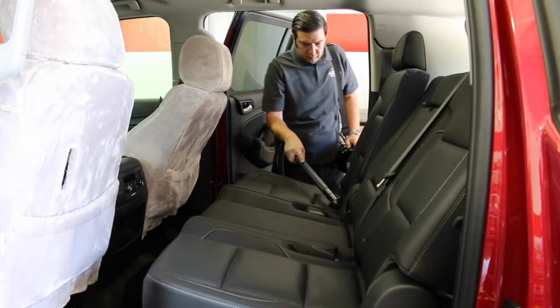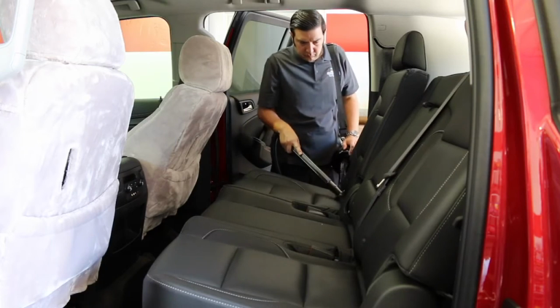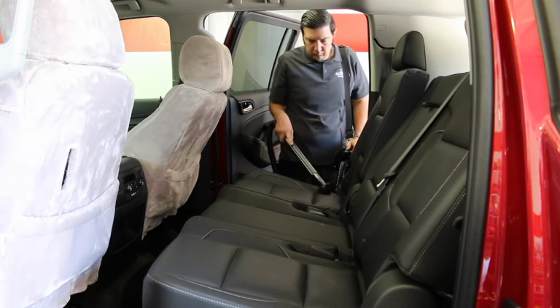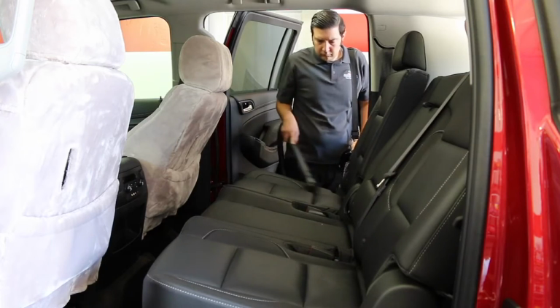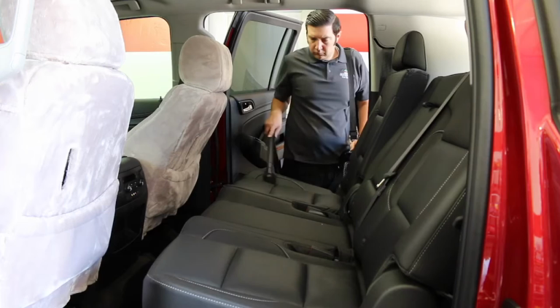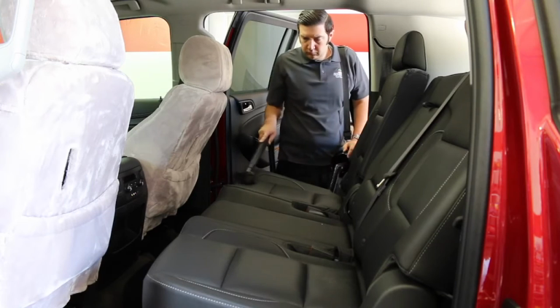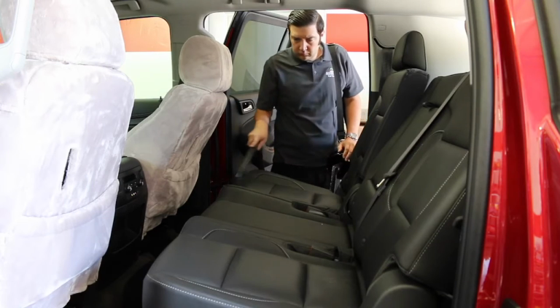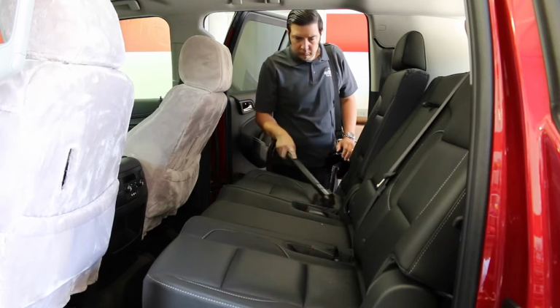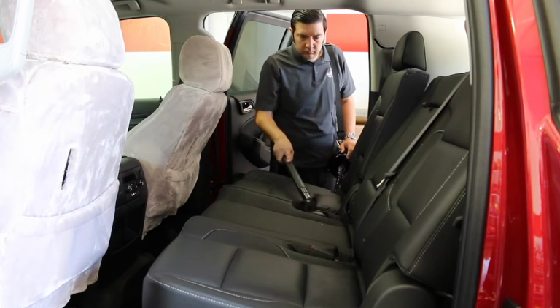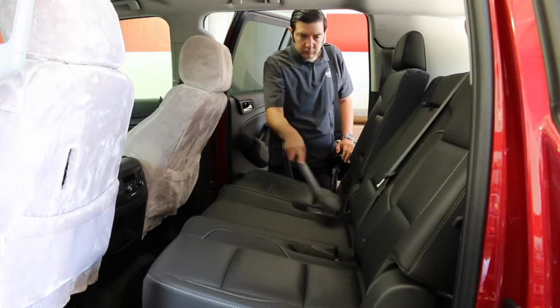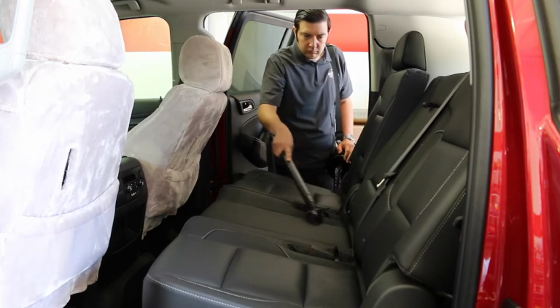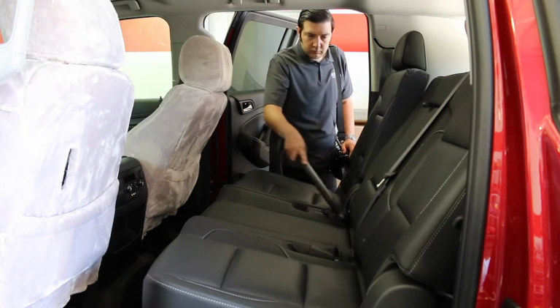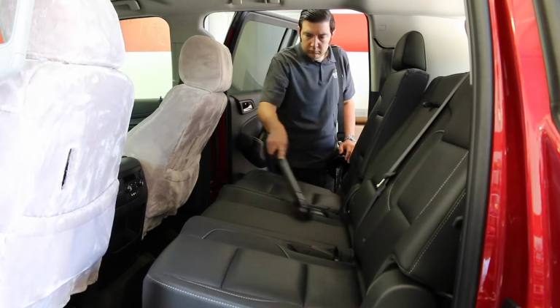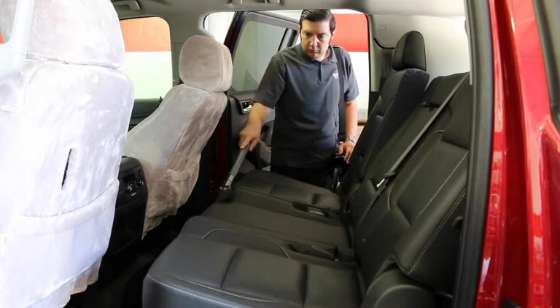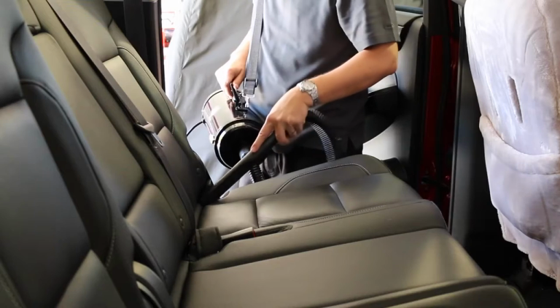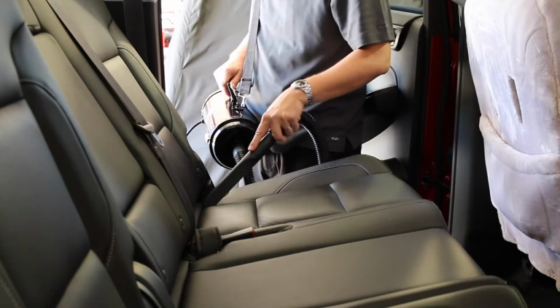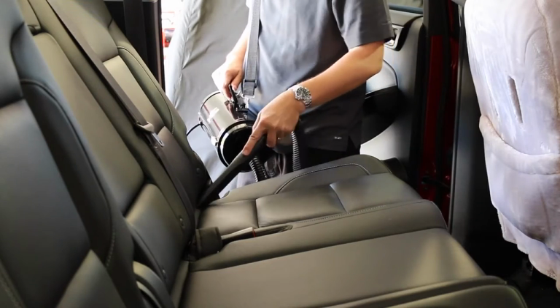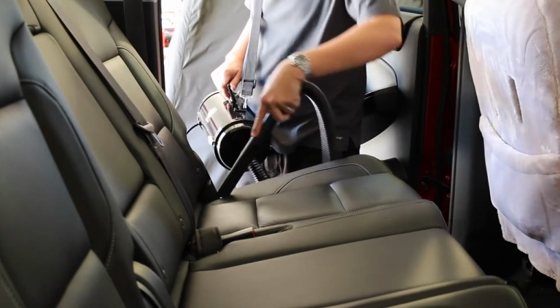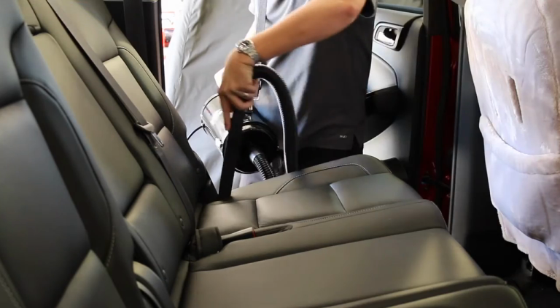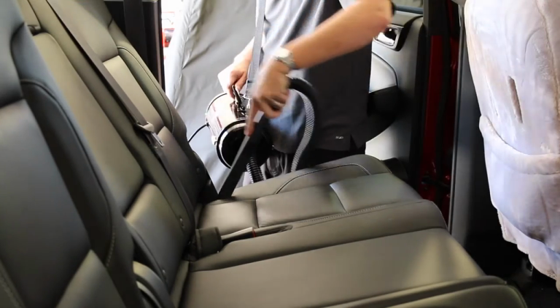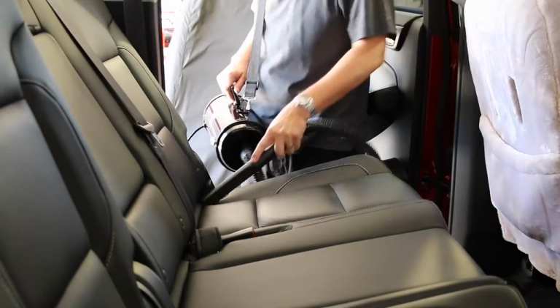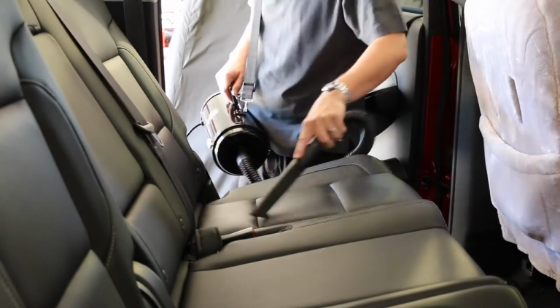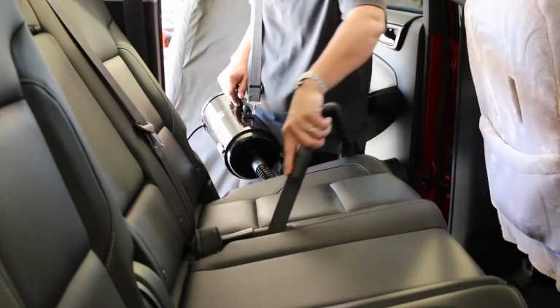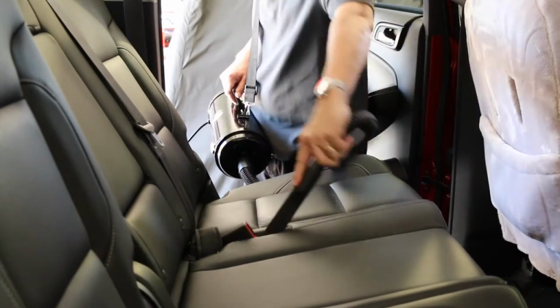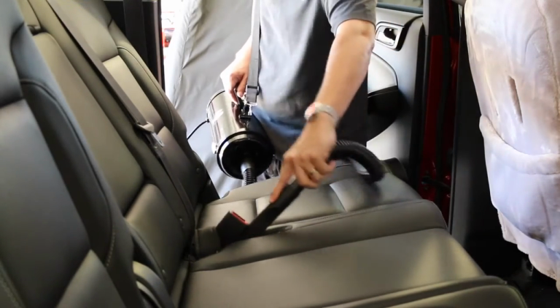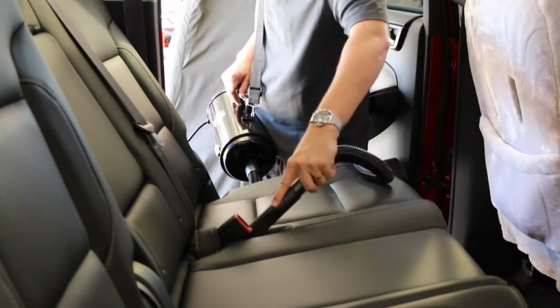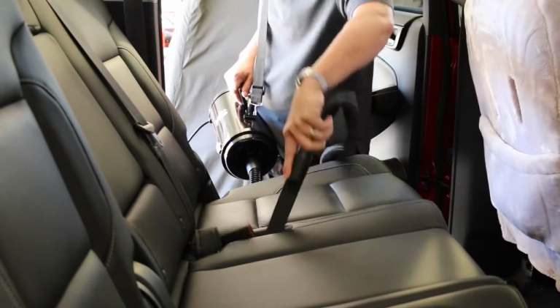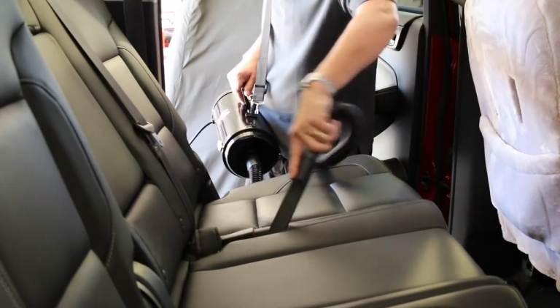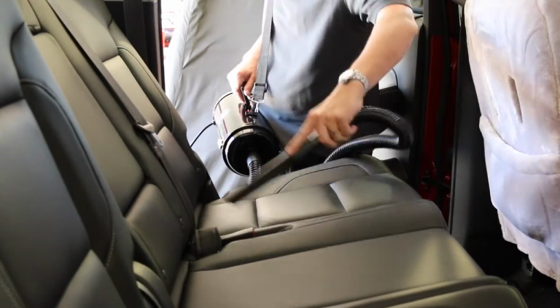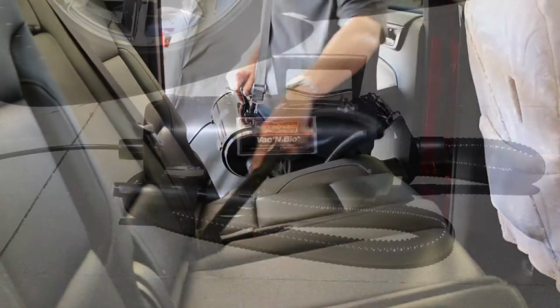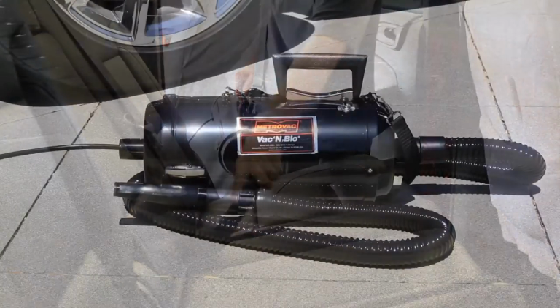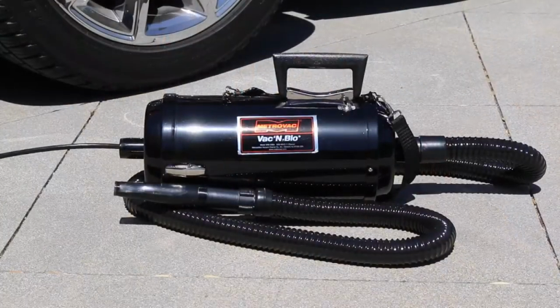Whether you're looking to clean seat covers, floor mats, or upholstery, the Vac & Blow includes the accessories and attachments to get the job done right. Its 12-foot power cord and 6-foot flexible hose provide plenty of reach to get to all the corners of your automobile.